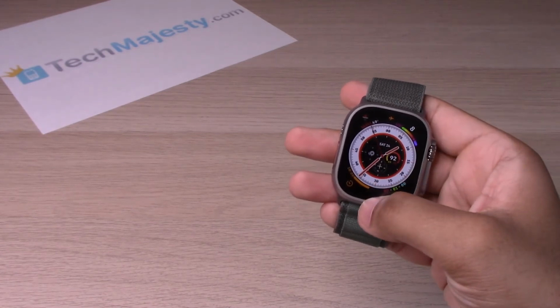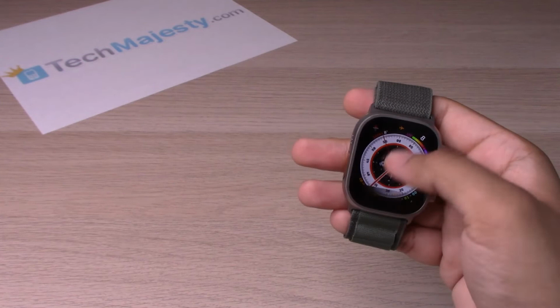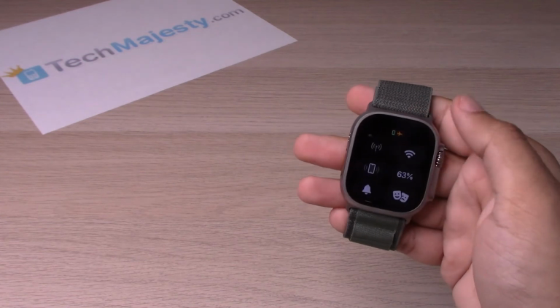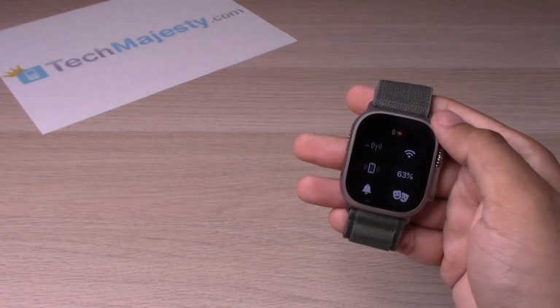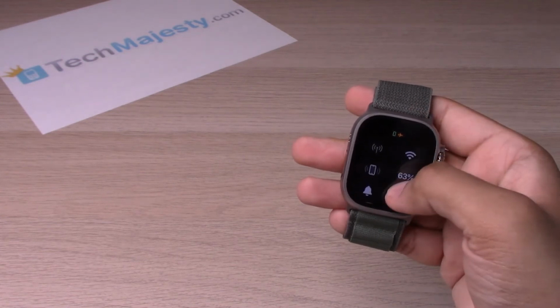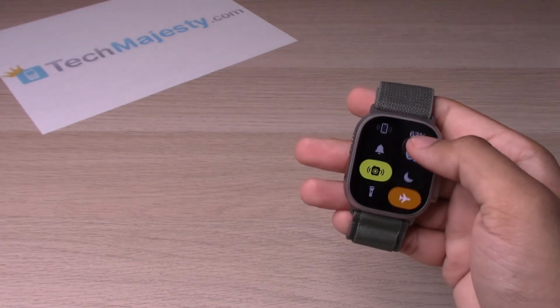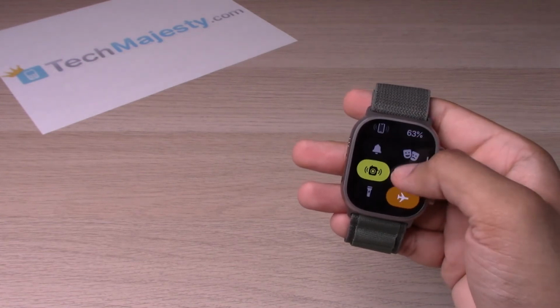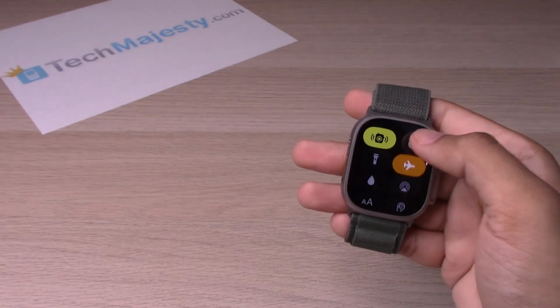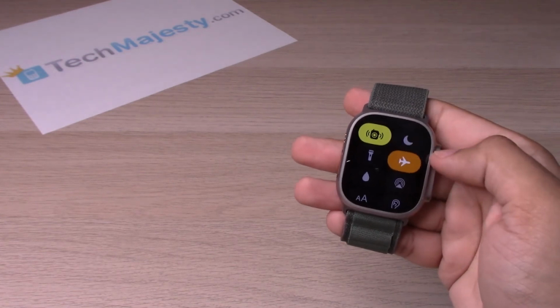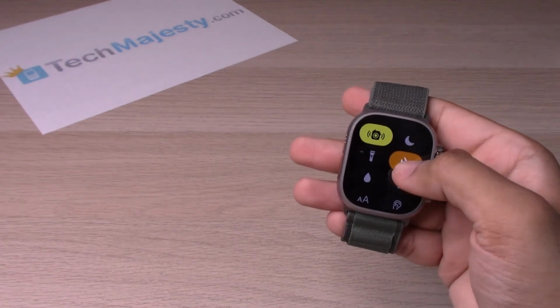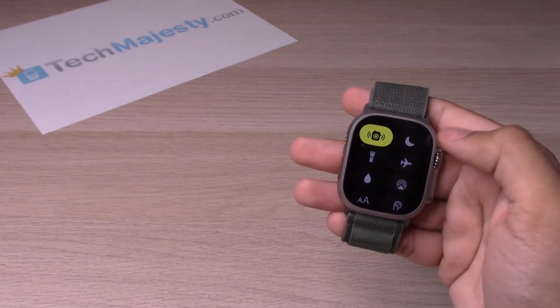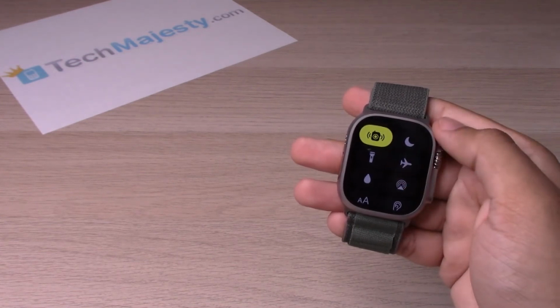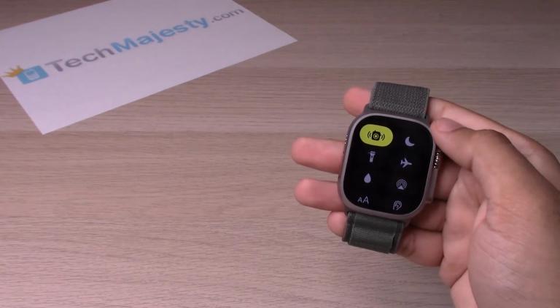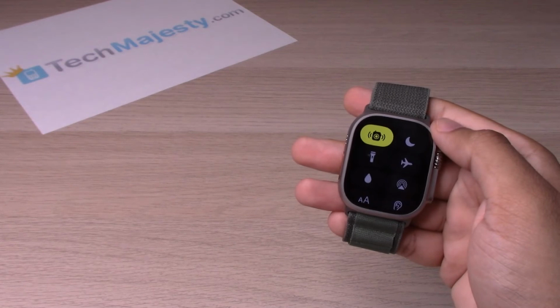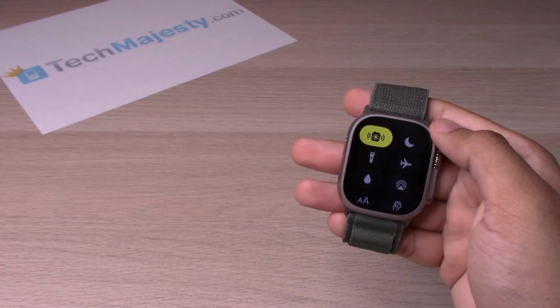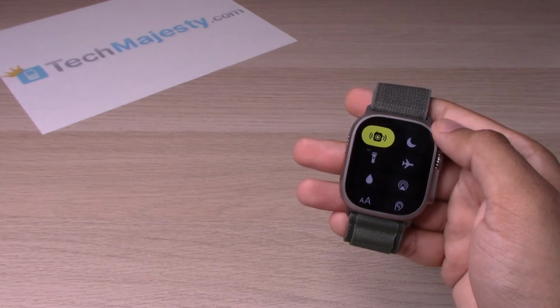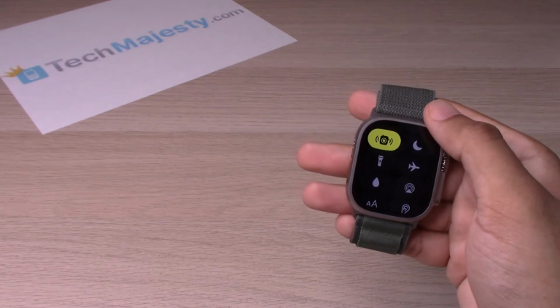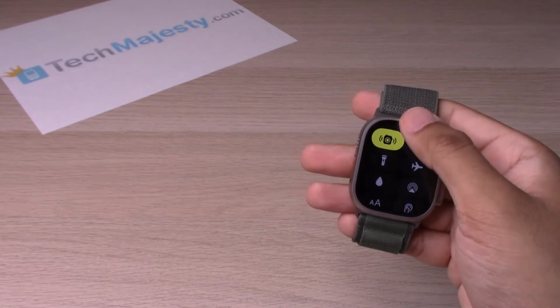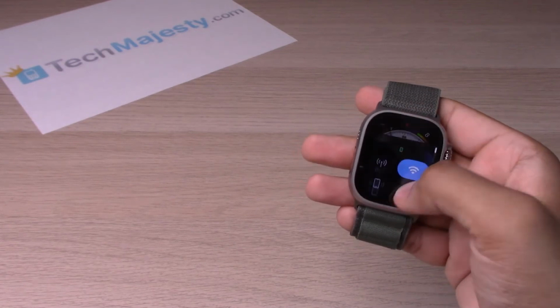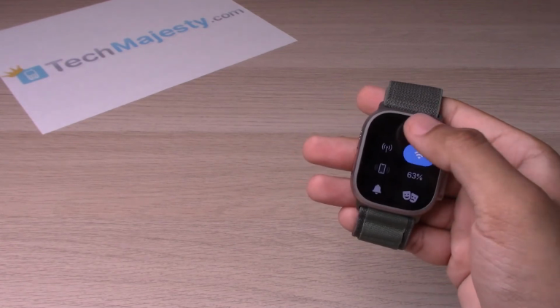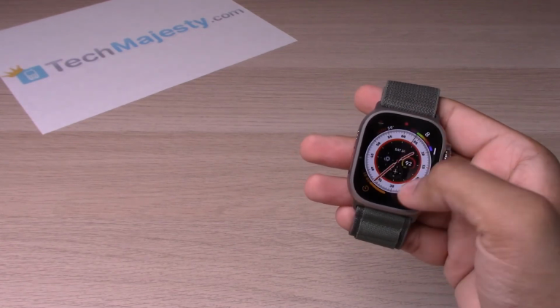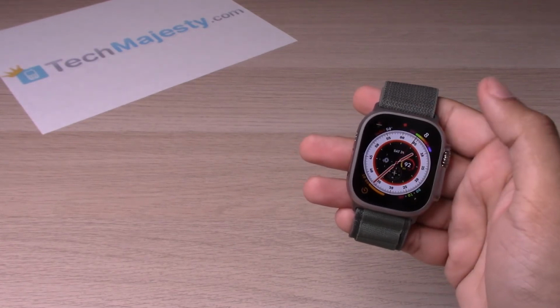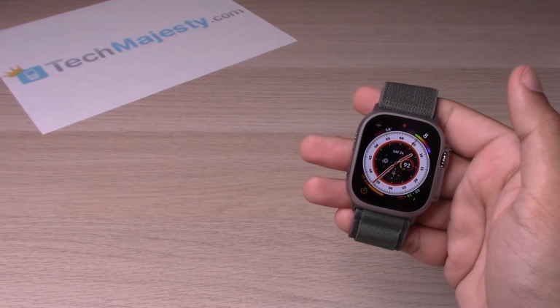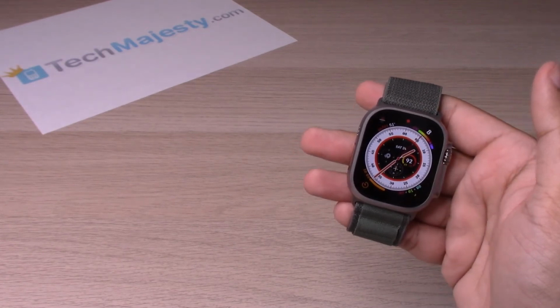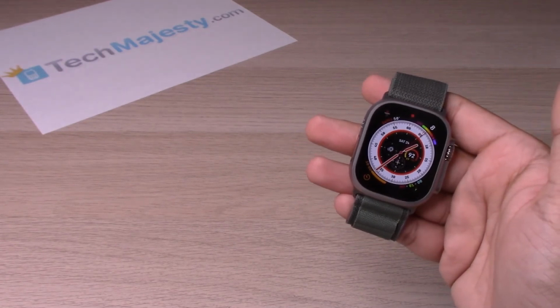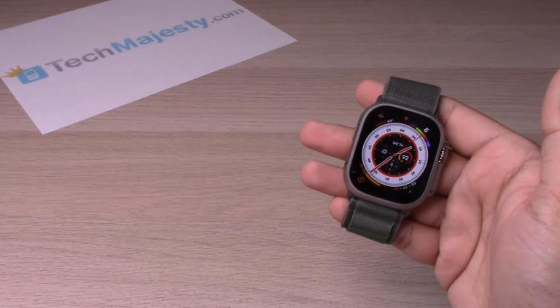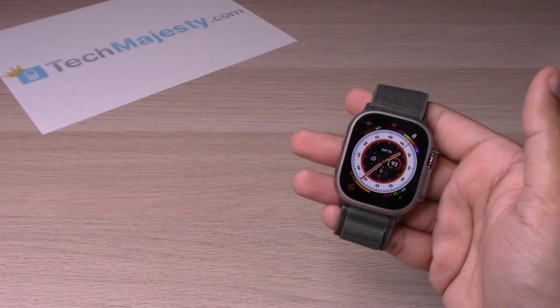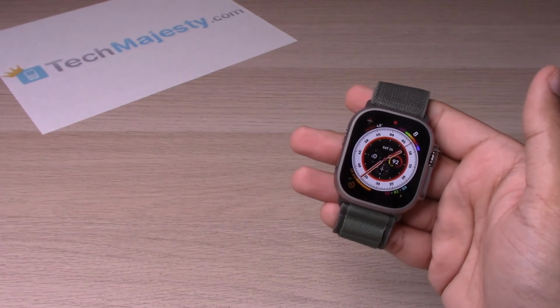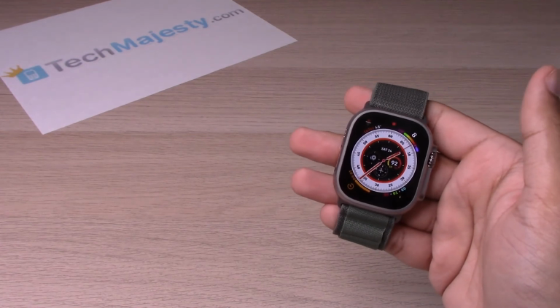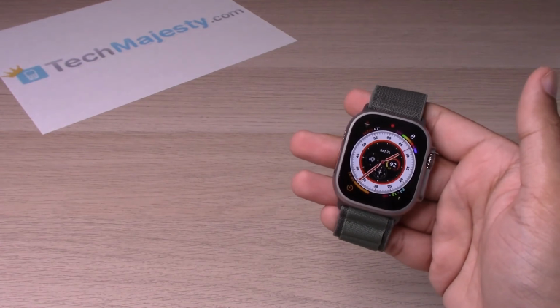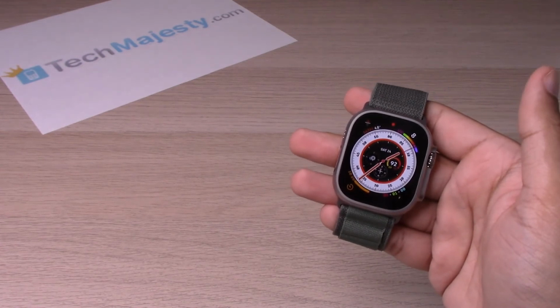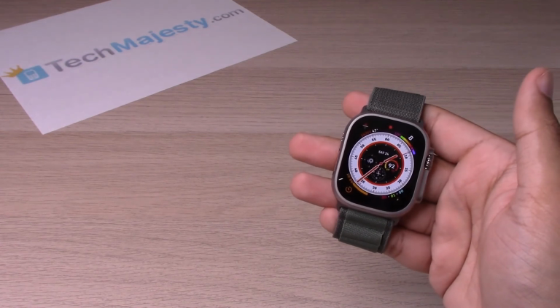To turn it off, you will simply go ahead and swipe back up, scroll down, click on the airplane icon again, and this will go ahead and turn off airplane mode.